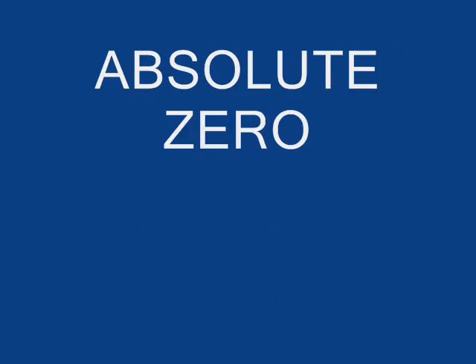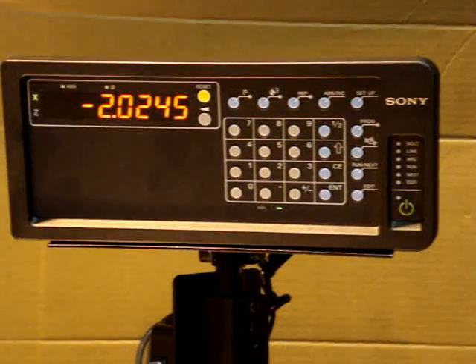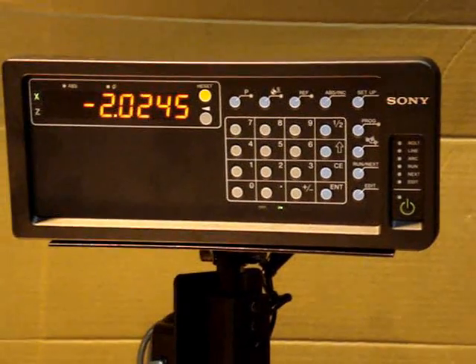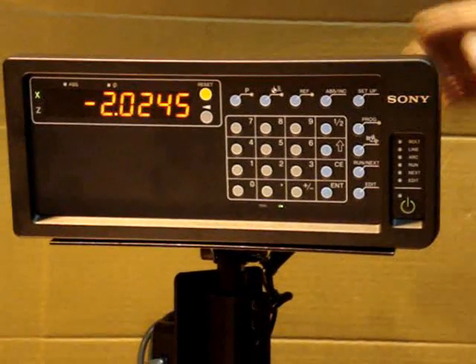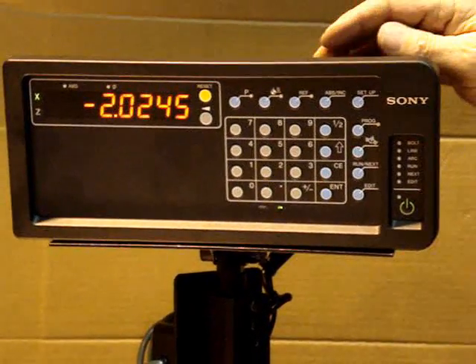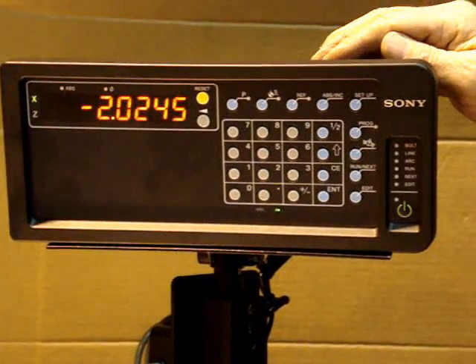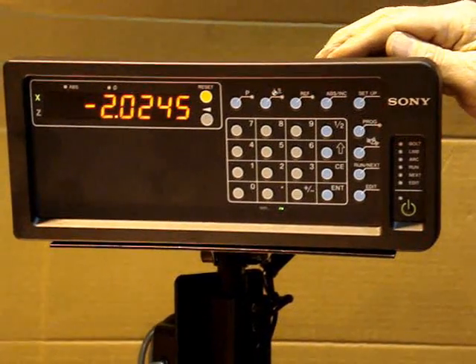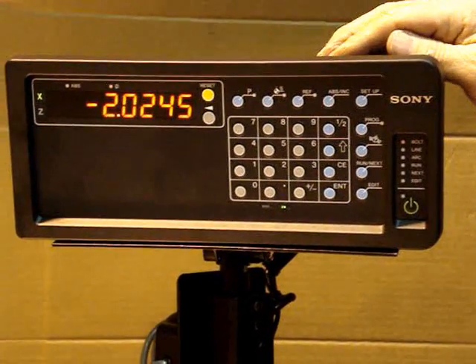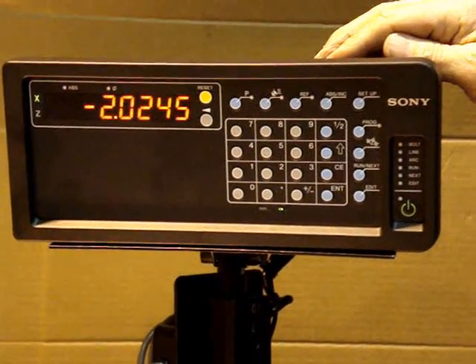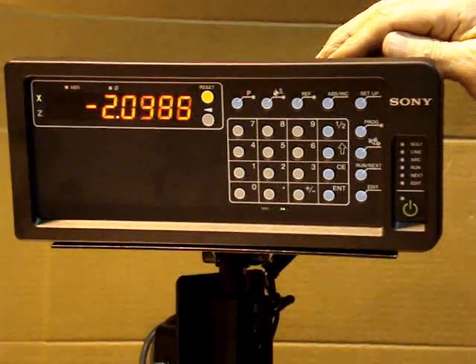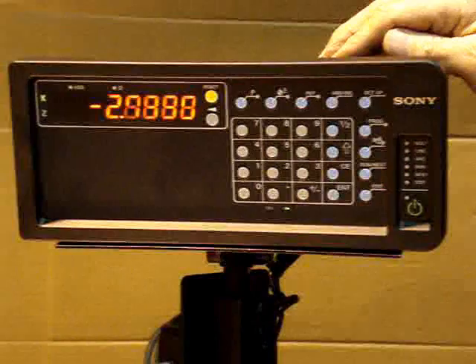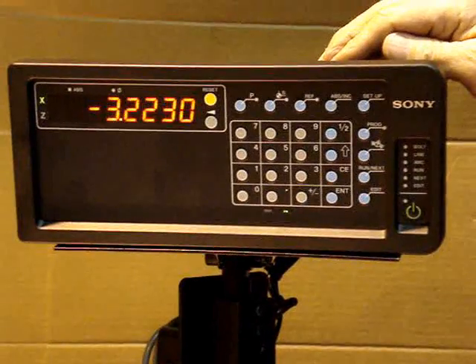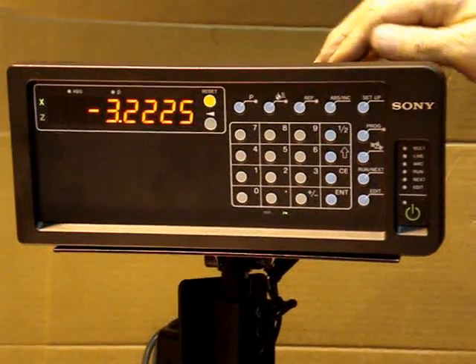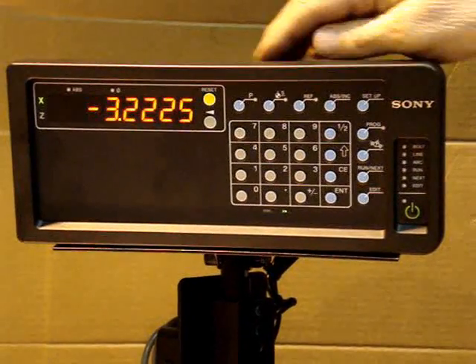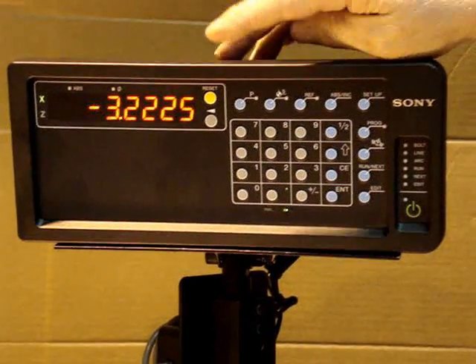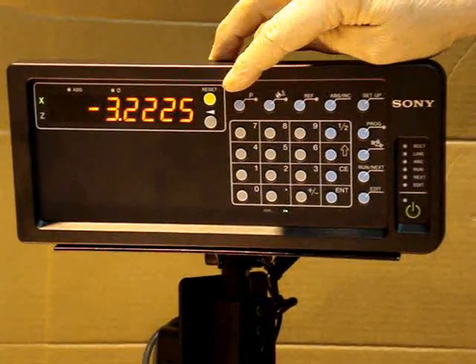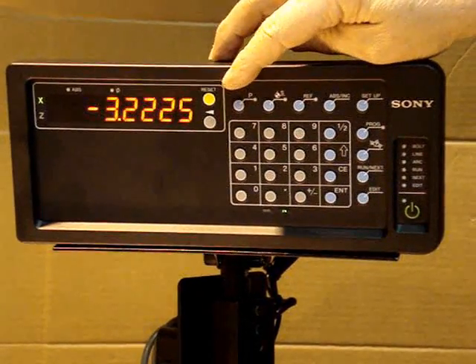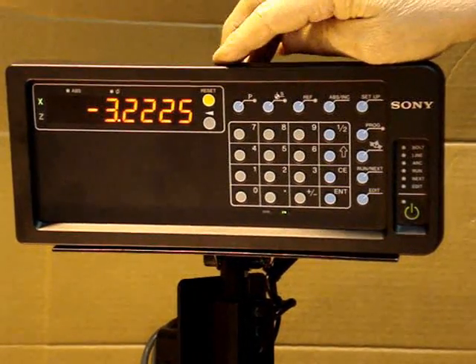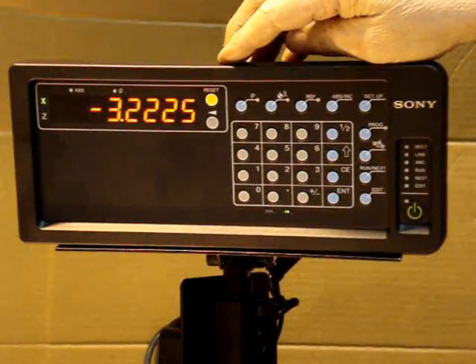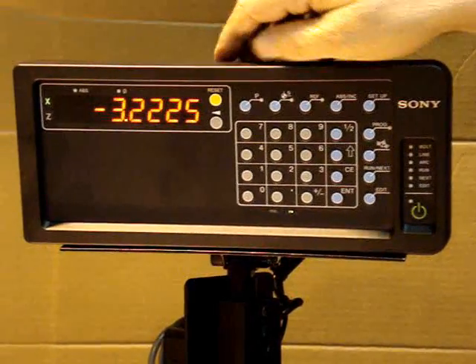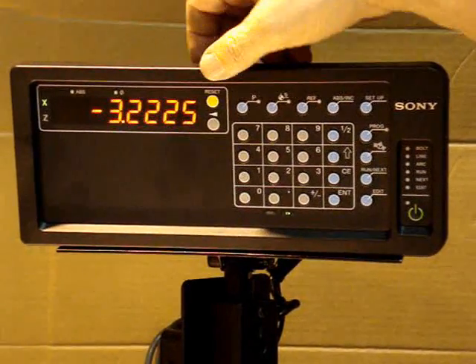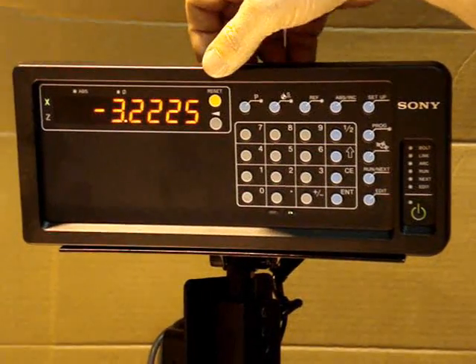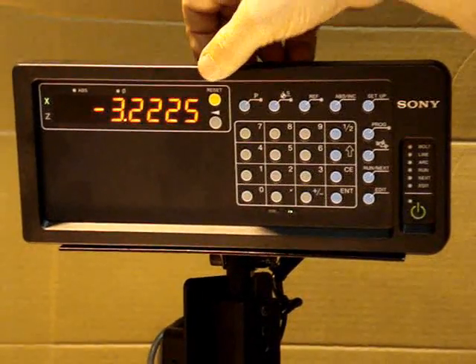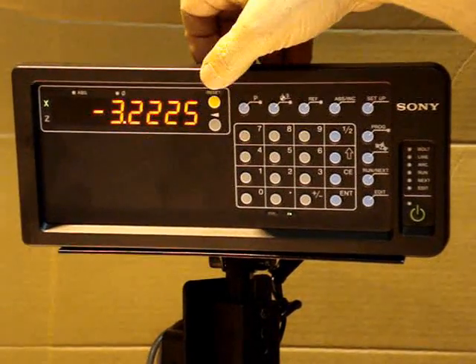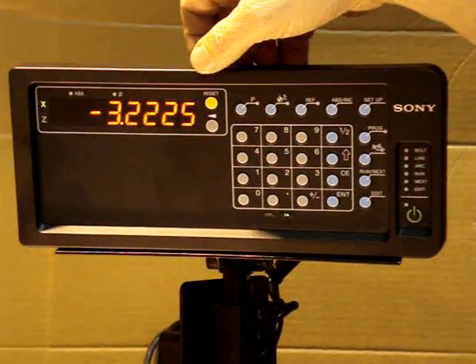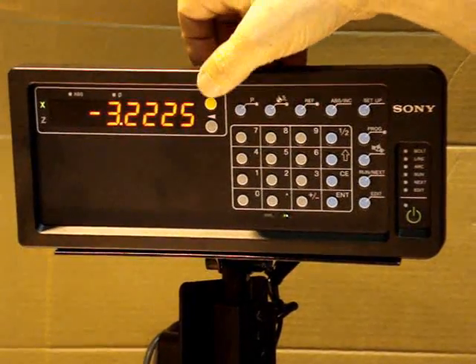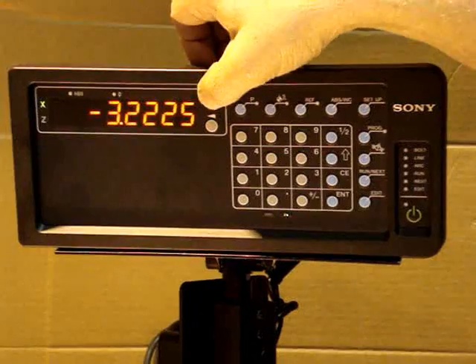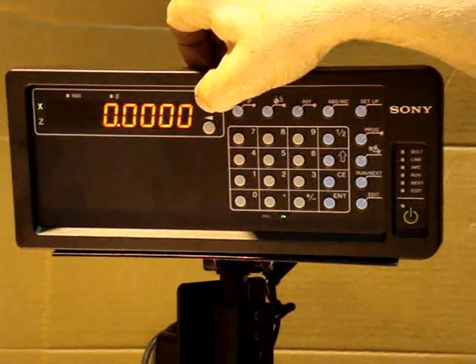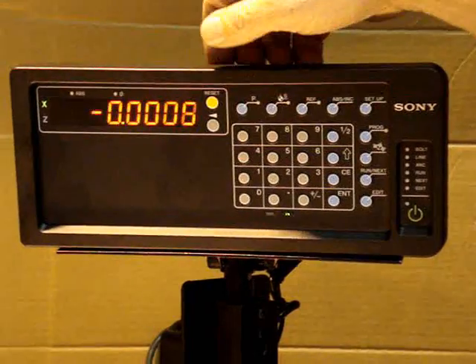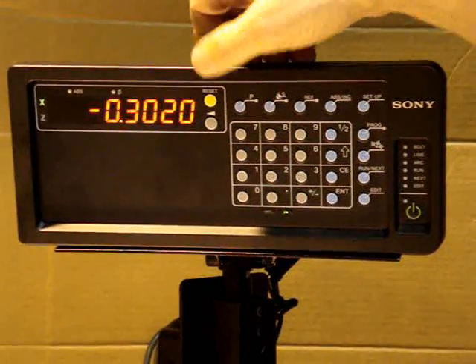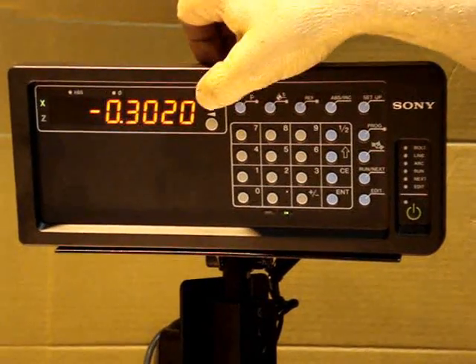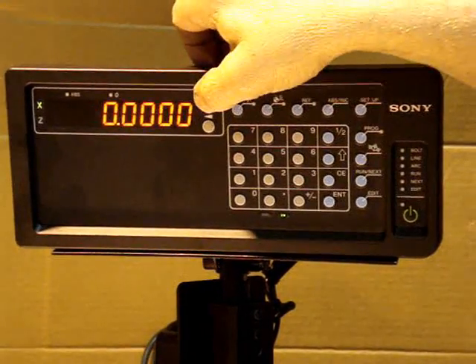The LH70-71 series: setting the absolute and incremental value. The incremental value is the yellow axis key.